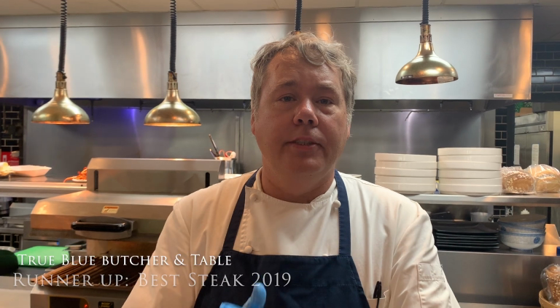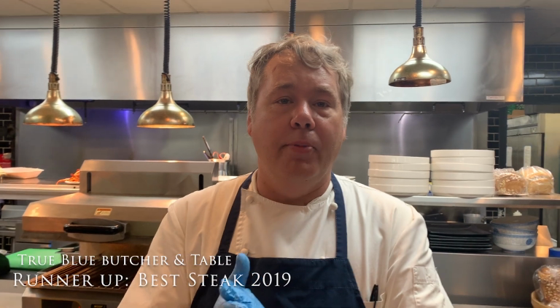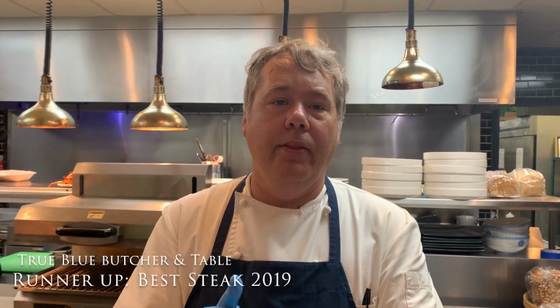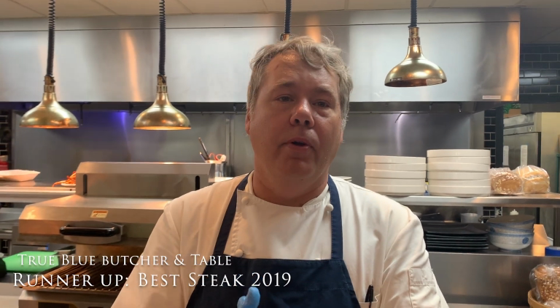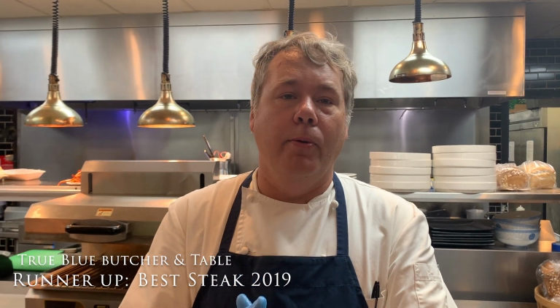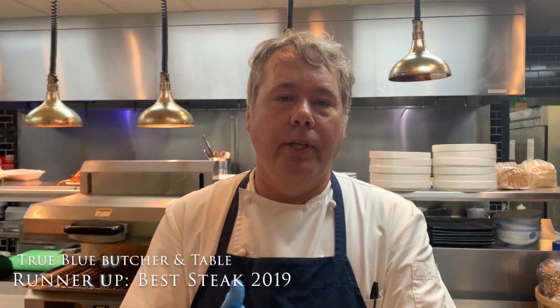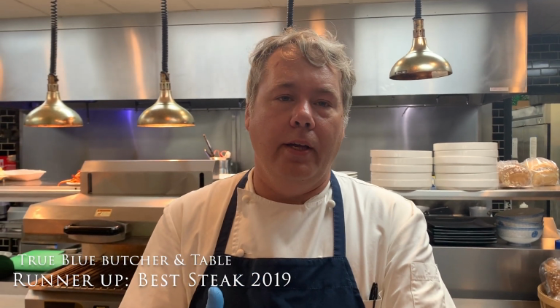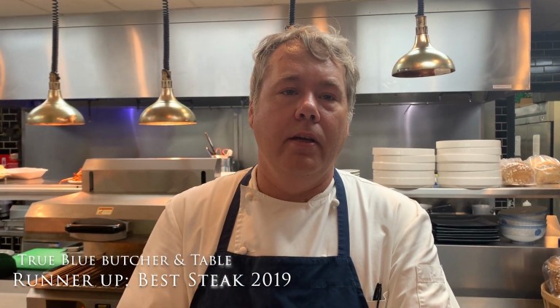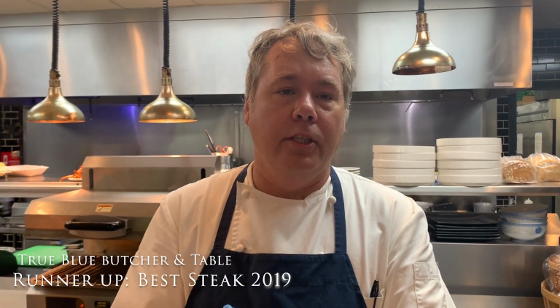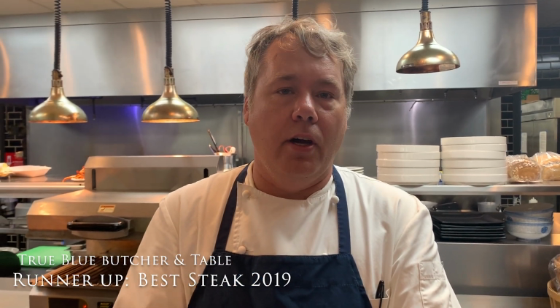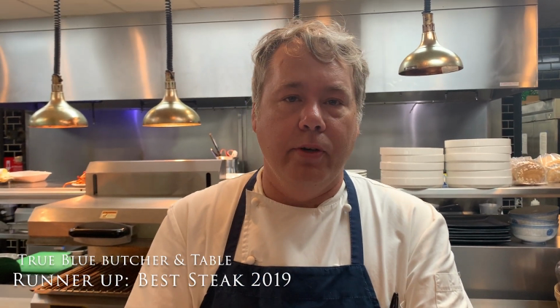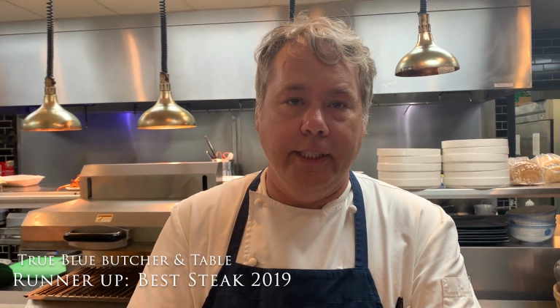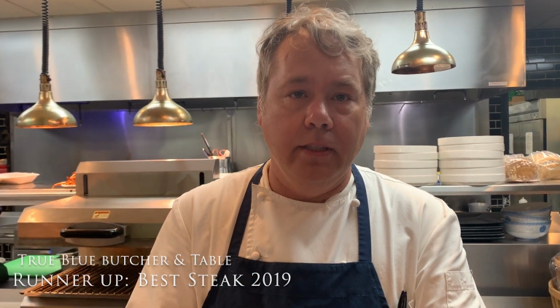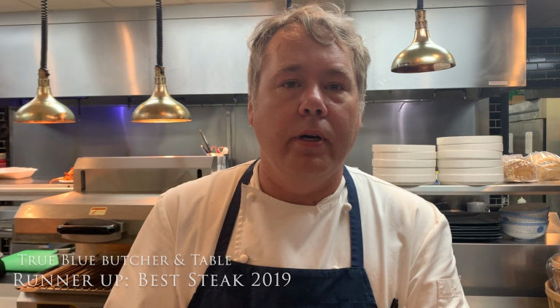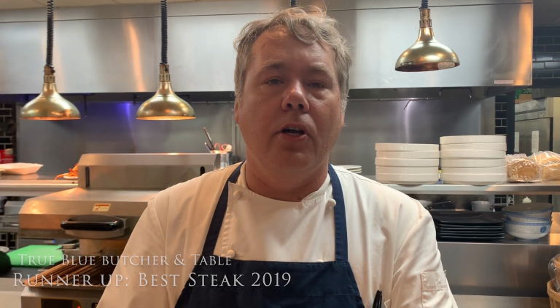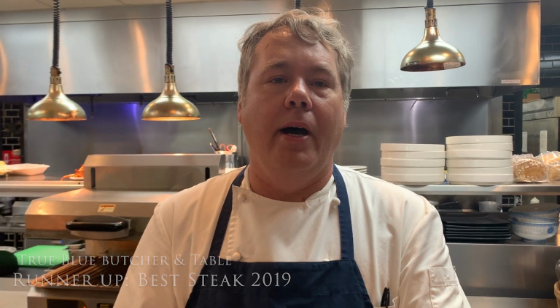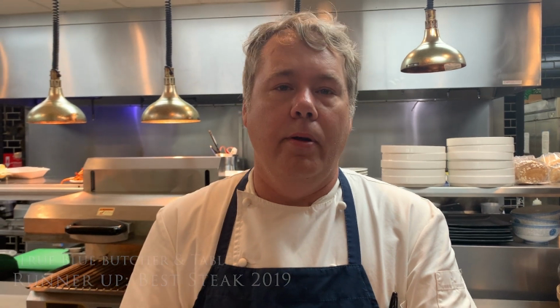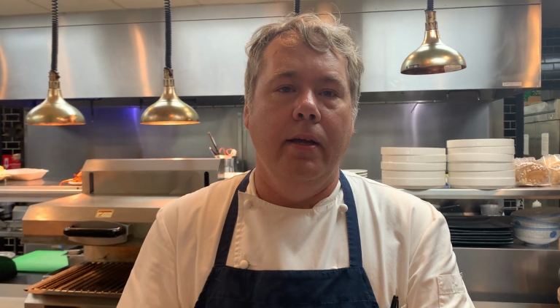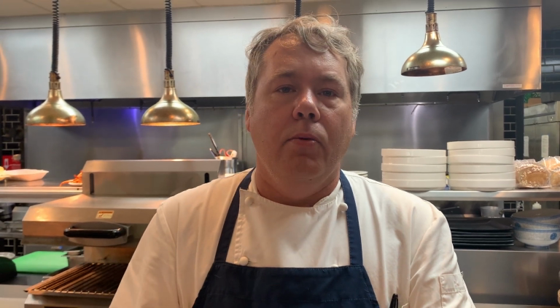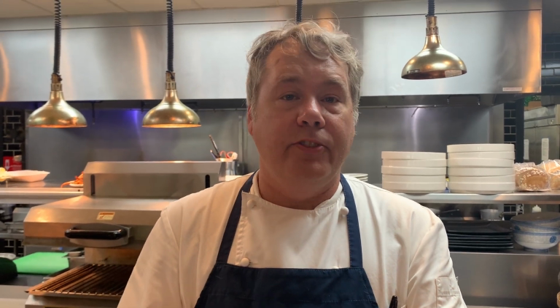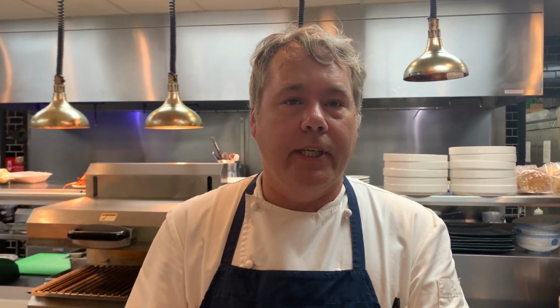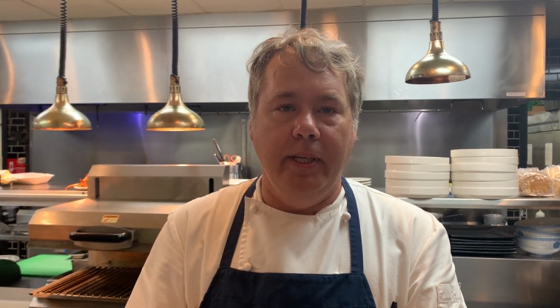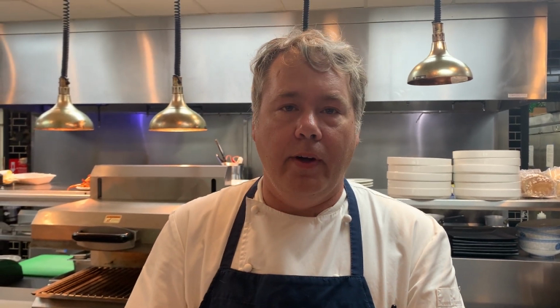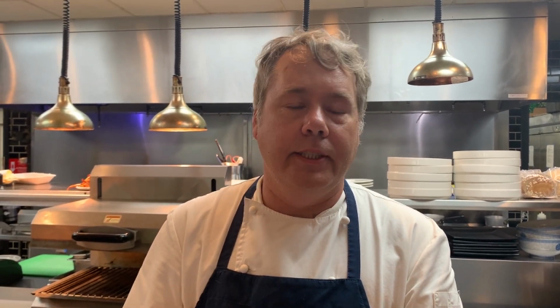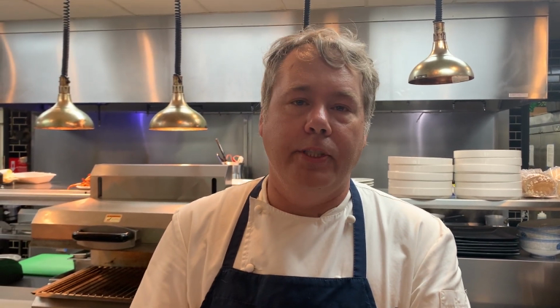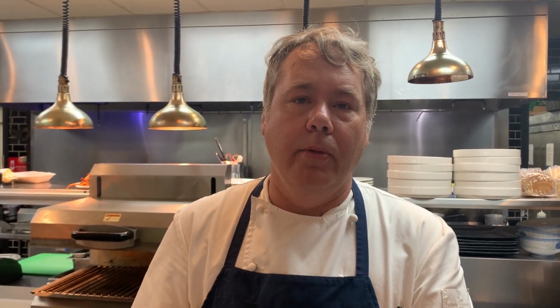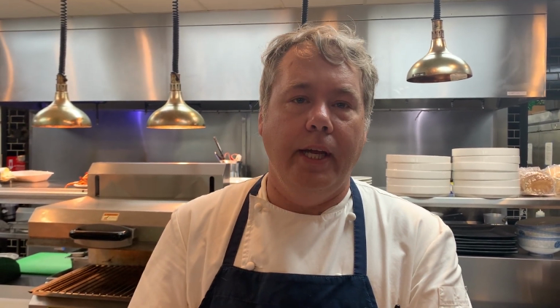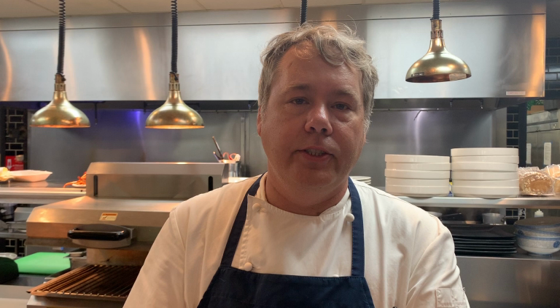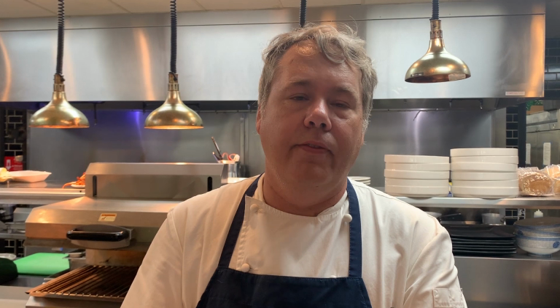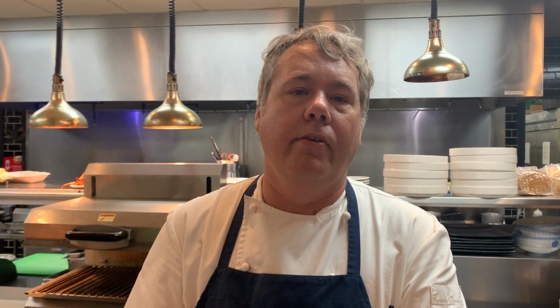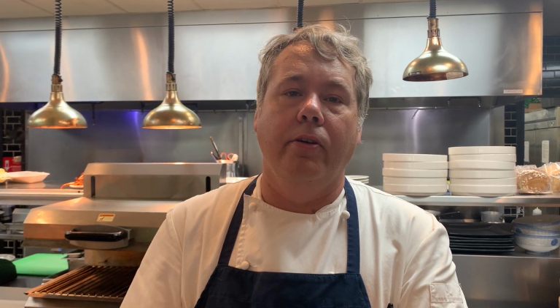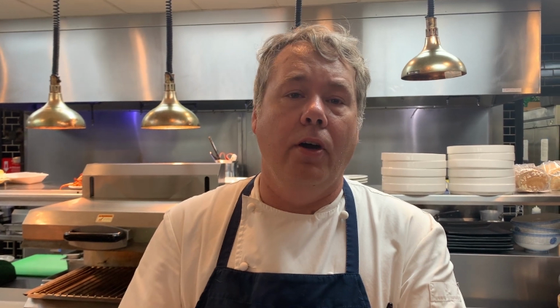Today, celebrating the wonderful Memorial Day holiday, is the kickoff to grilling season. We're going to talk about the ribeye — one of the most famous cuts of meat. You'll find it as a top seller in most steakhouses and a favorite around the grill at home.